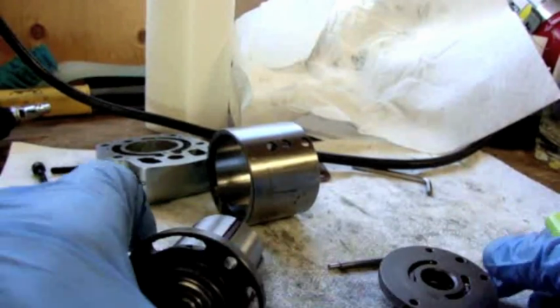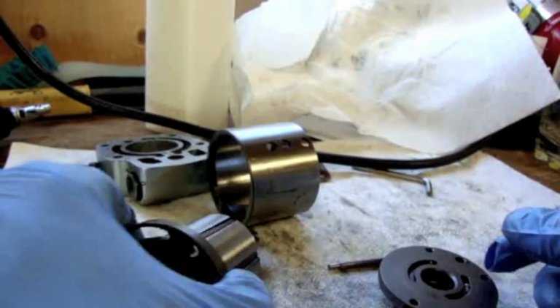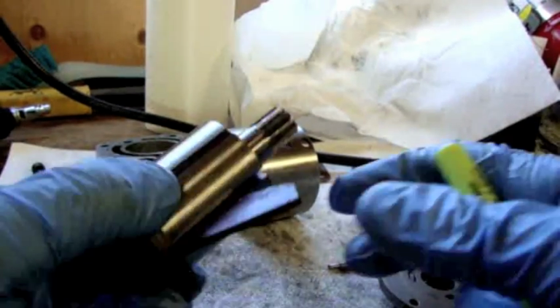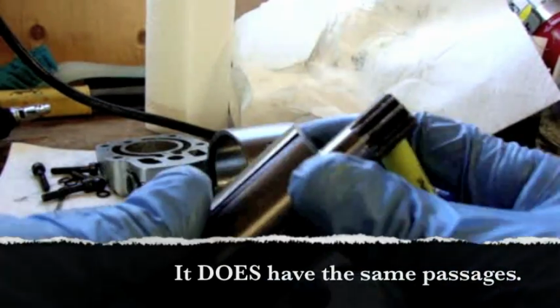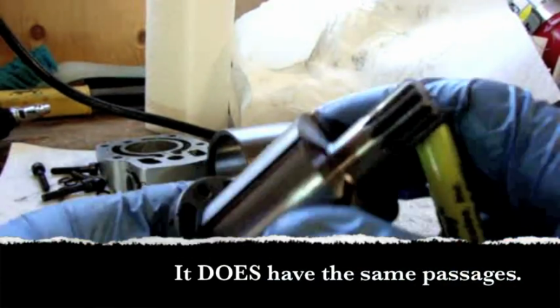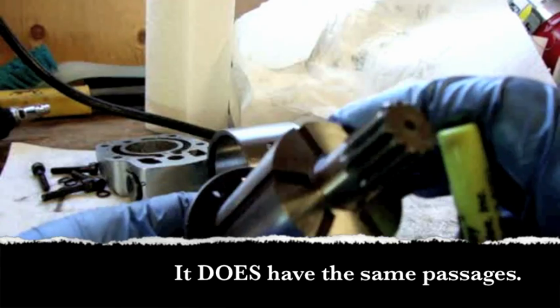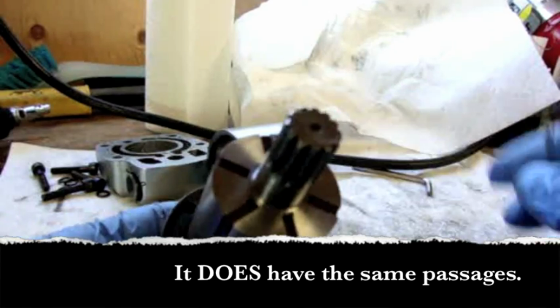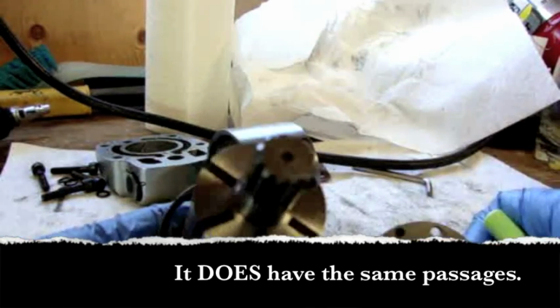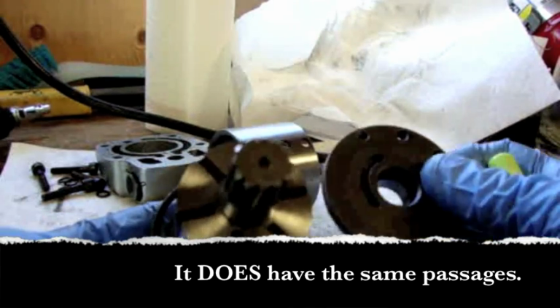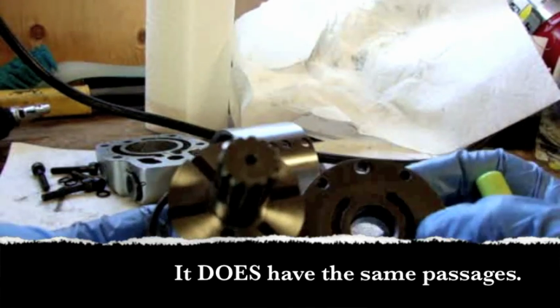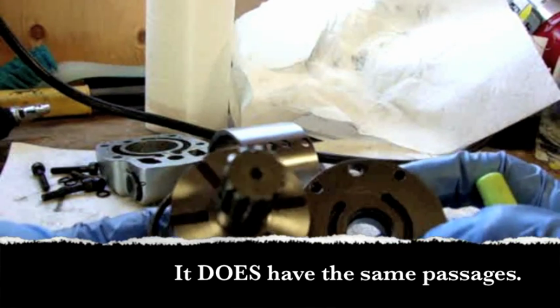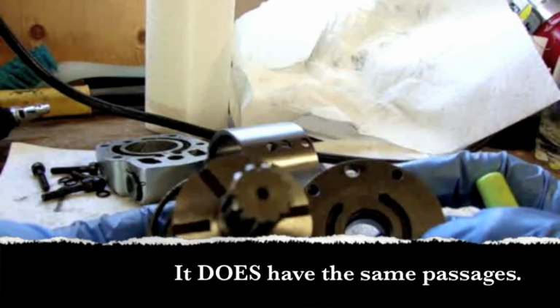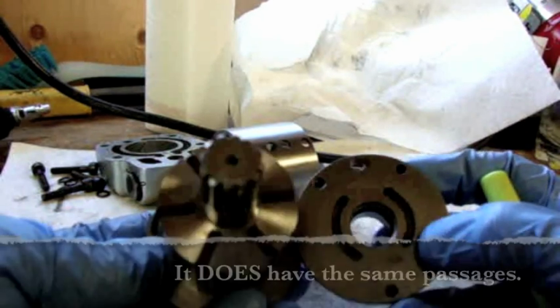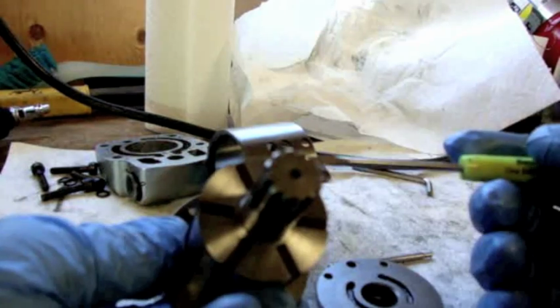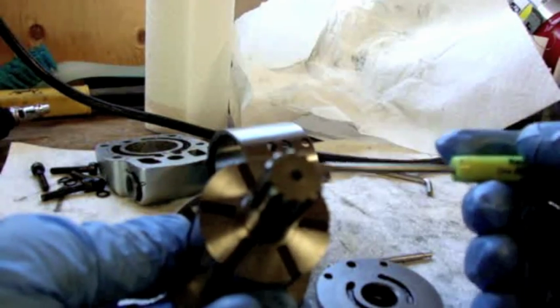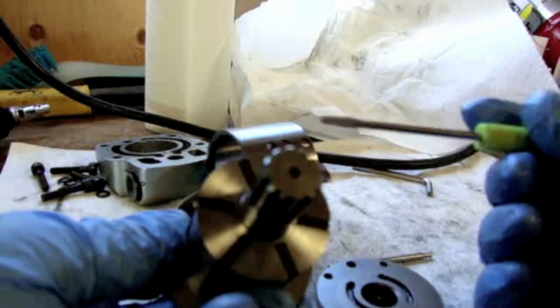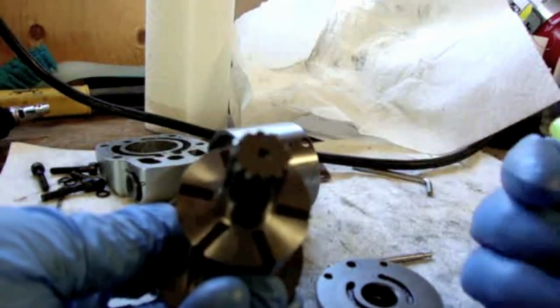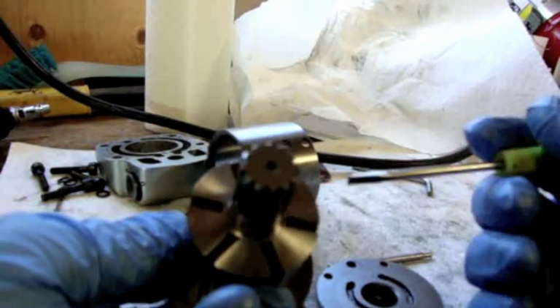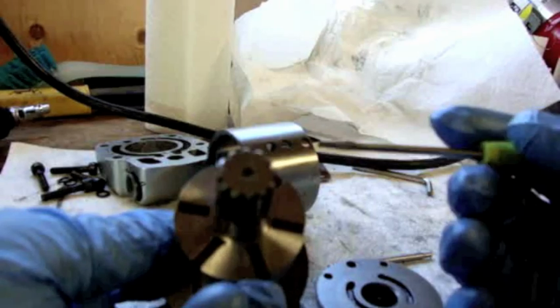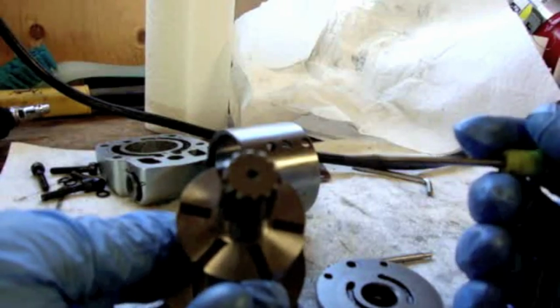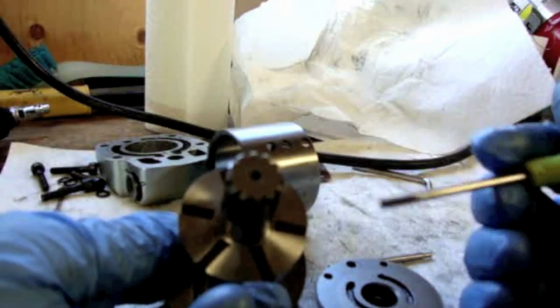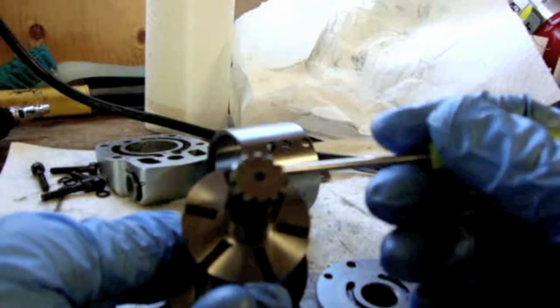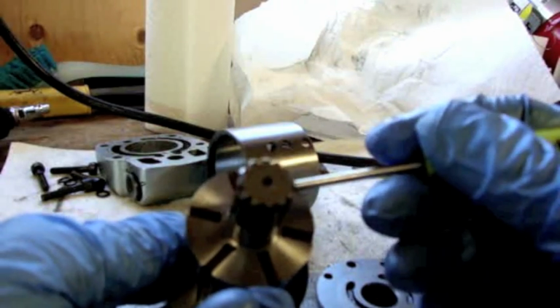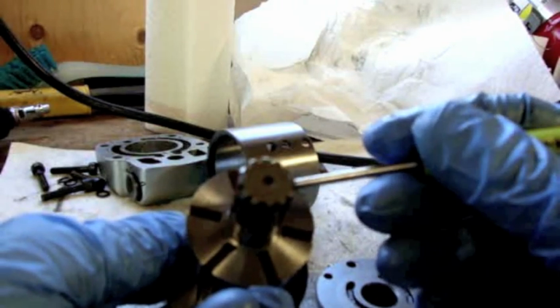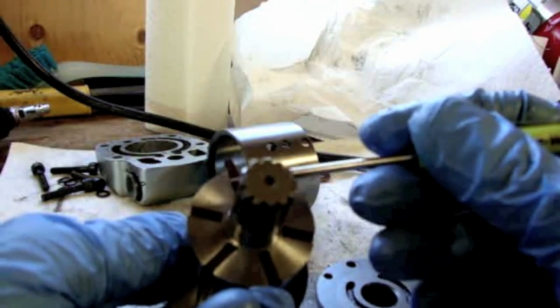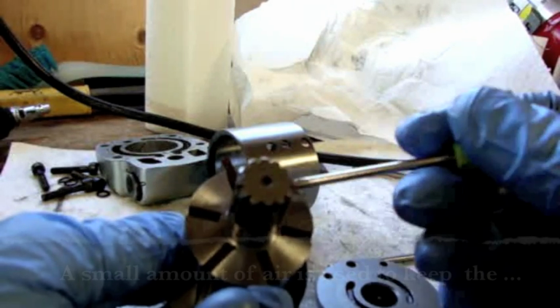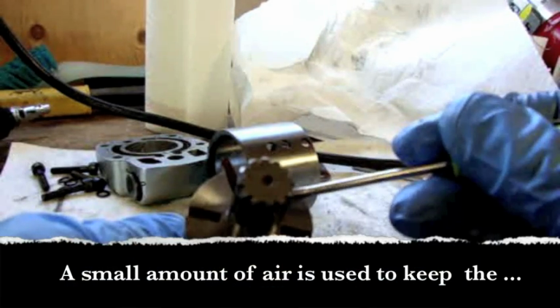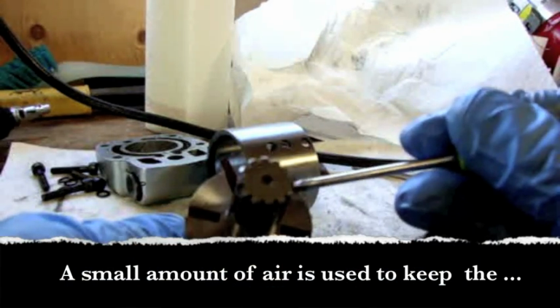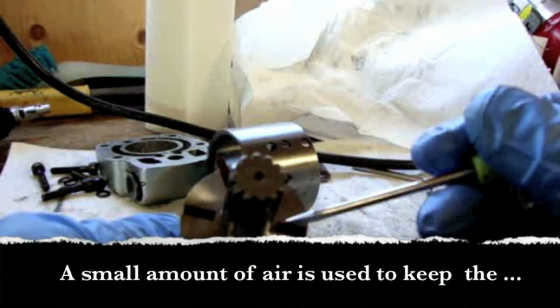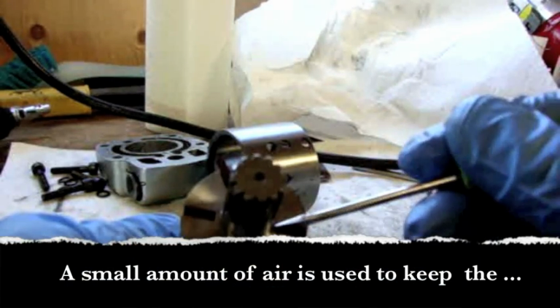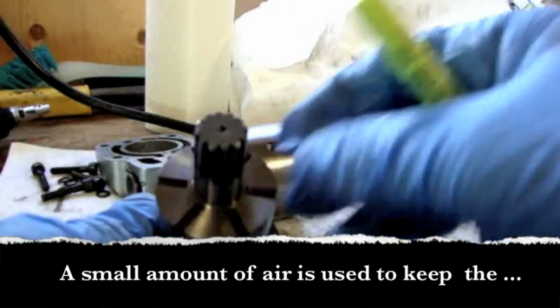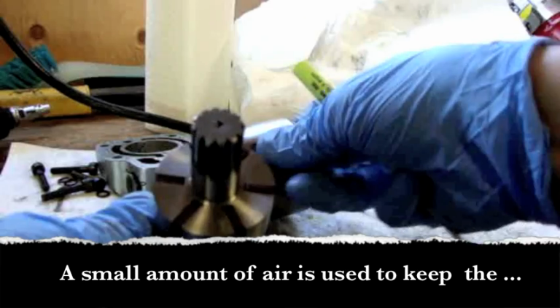In the rear motor cover it would have the same passages. What they're there for is to push these fins out into the motor housing wall.